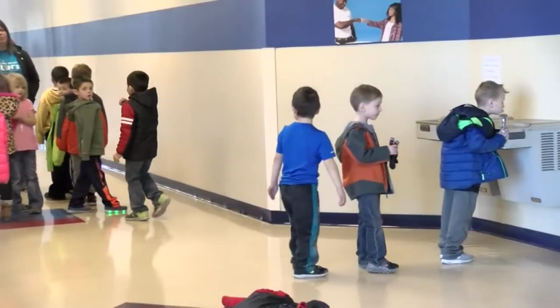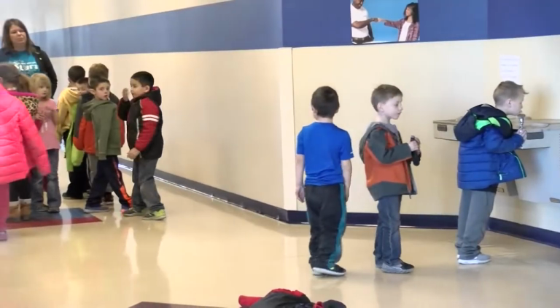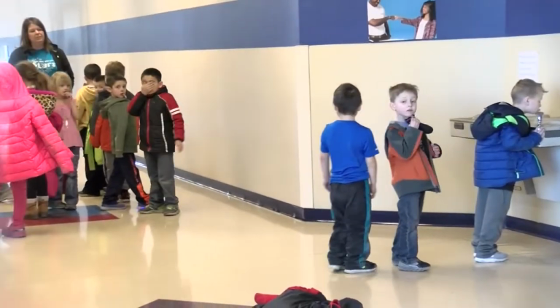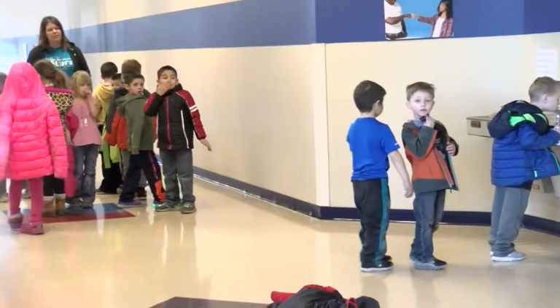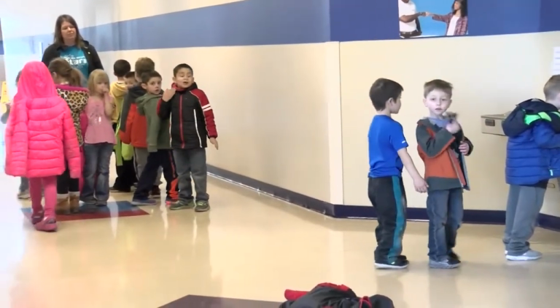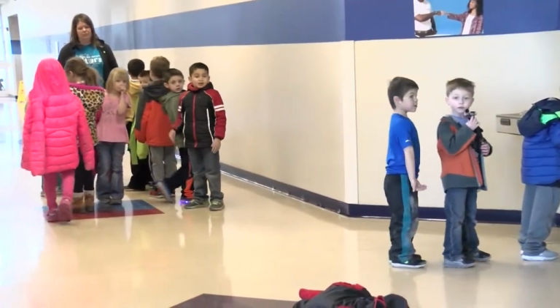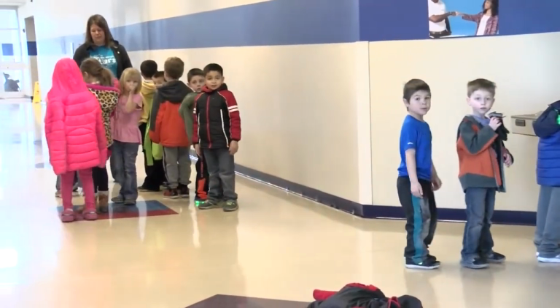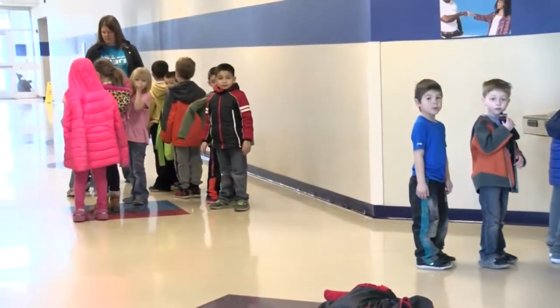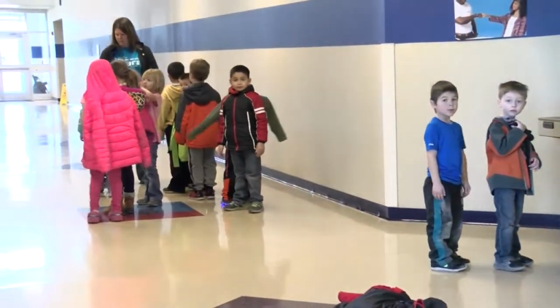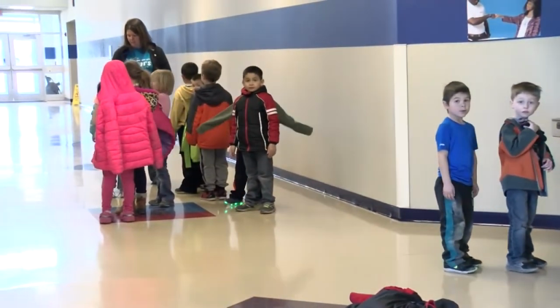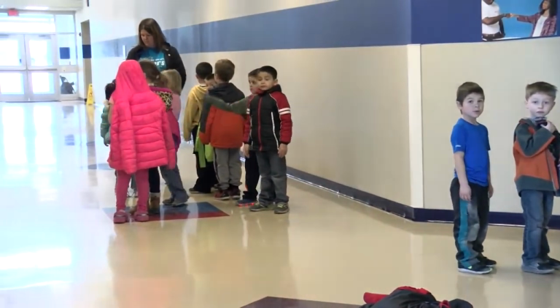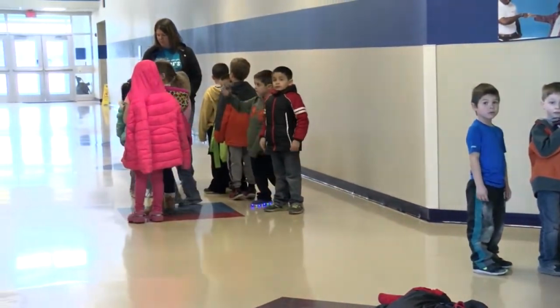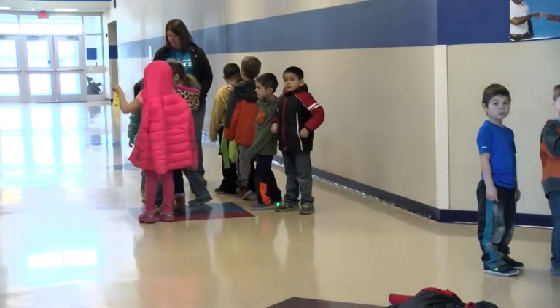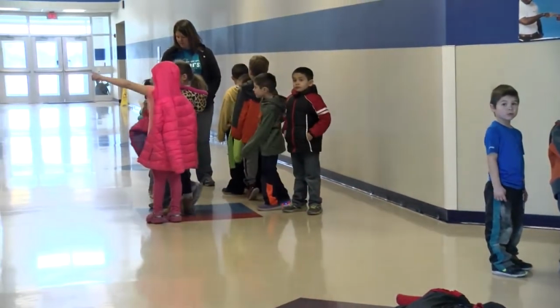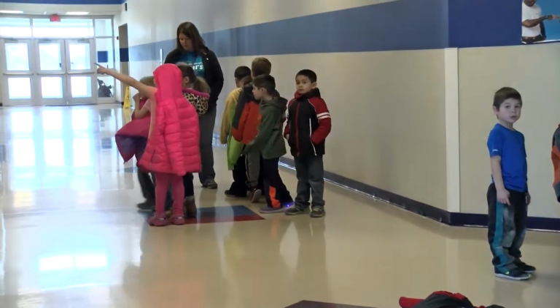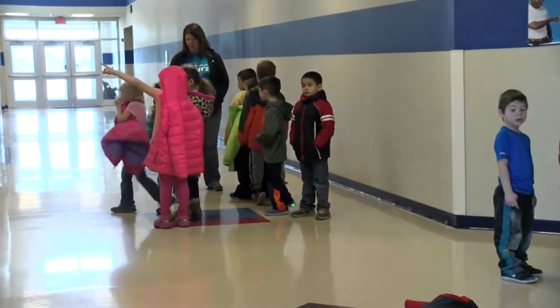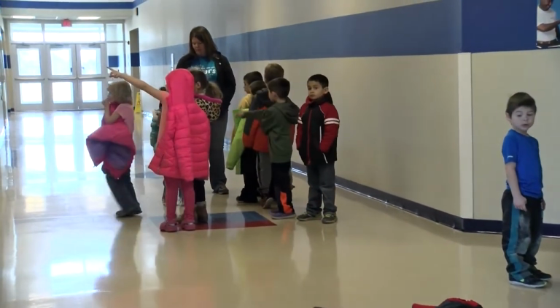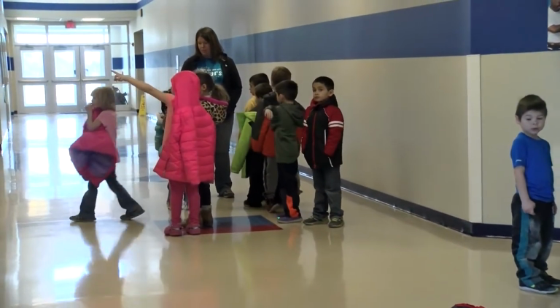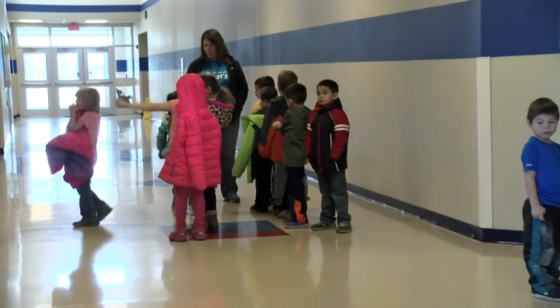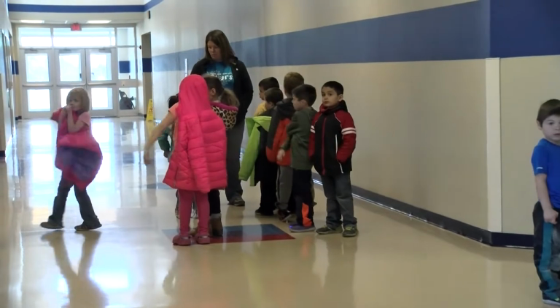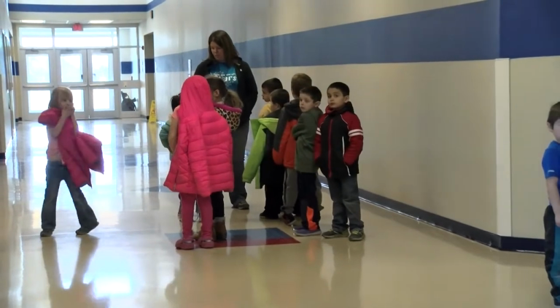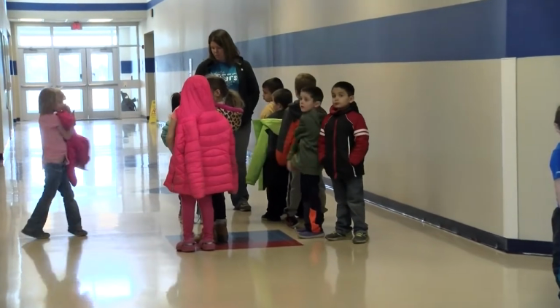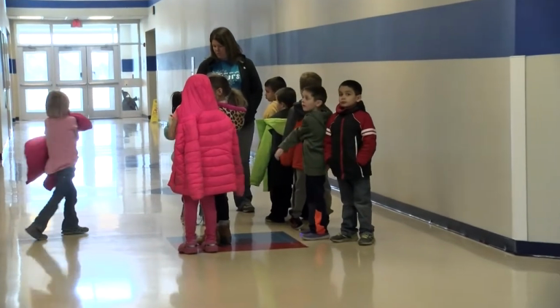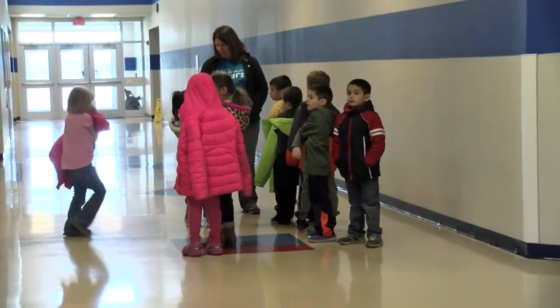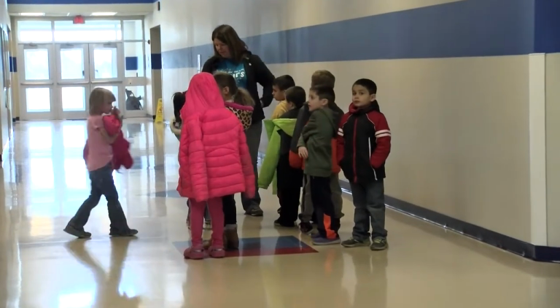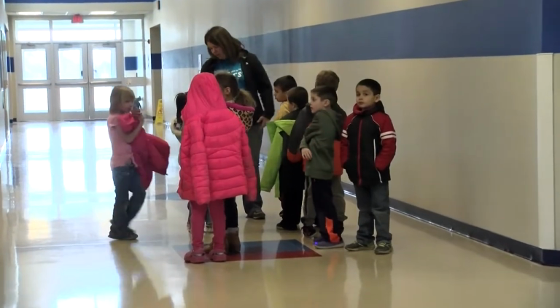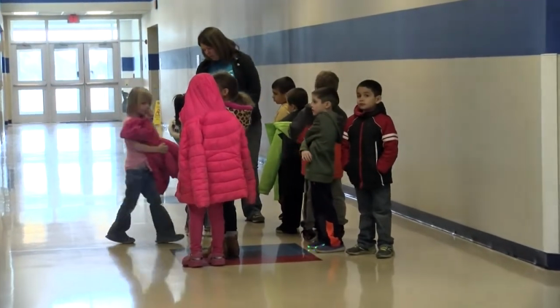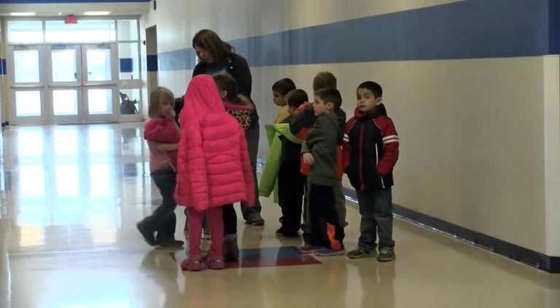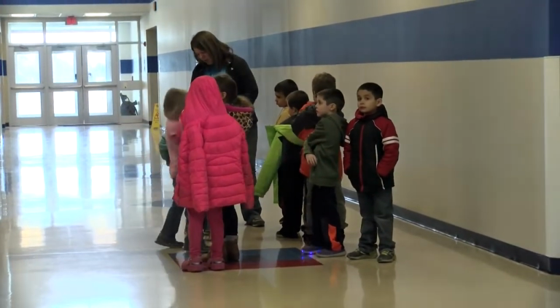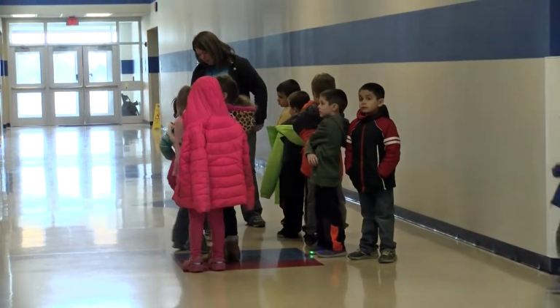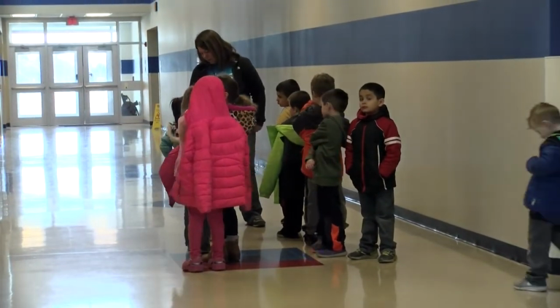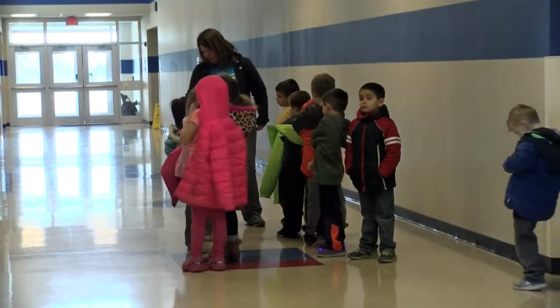Chenou Elementary School provides children with an education from kindergarten up to fifth grade. The goal is to prepare each and every student with knowledge about the real world.